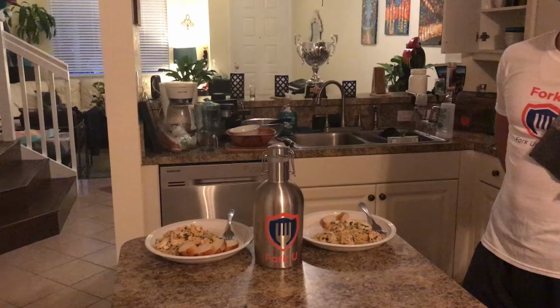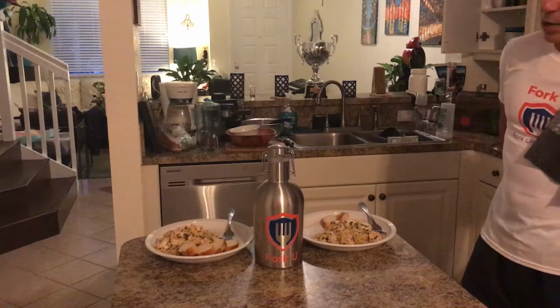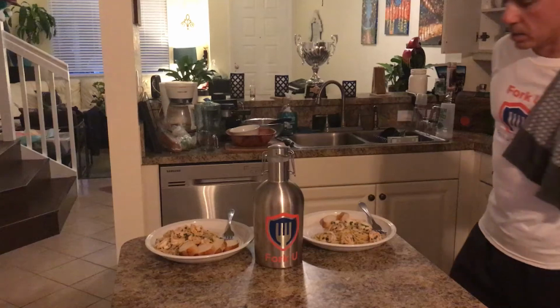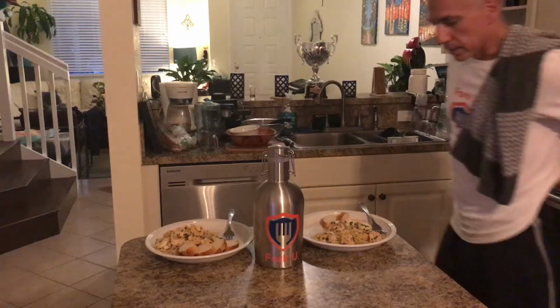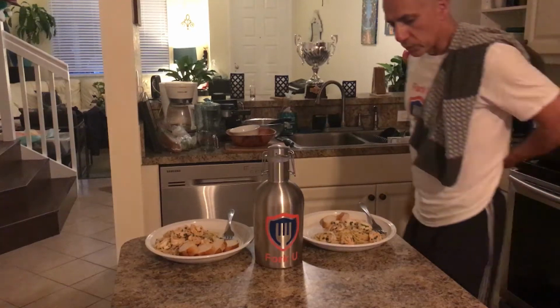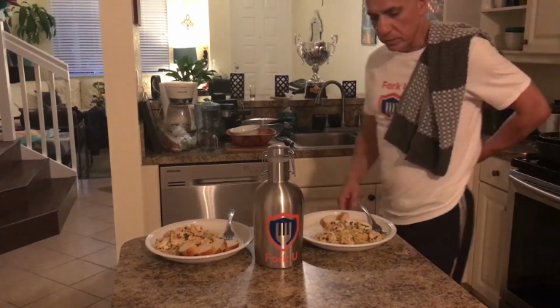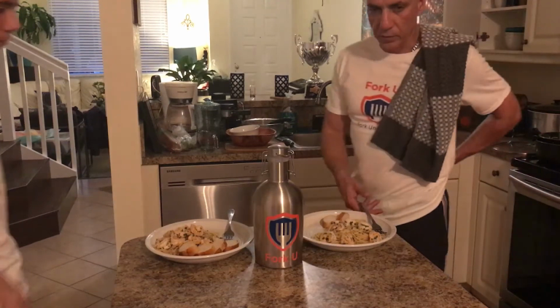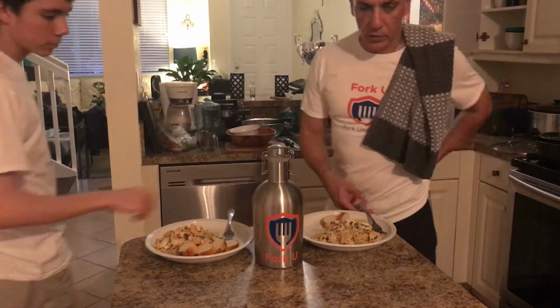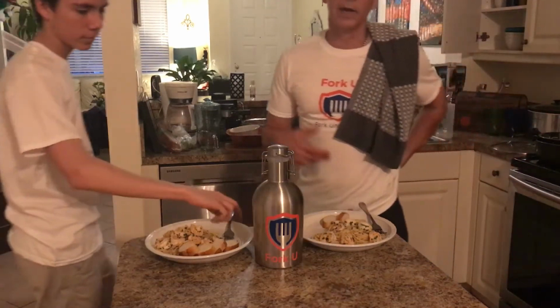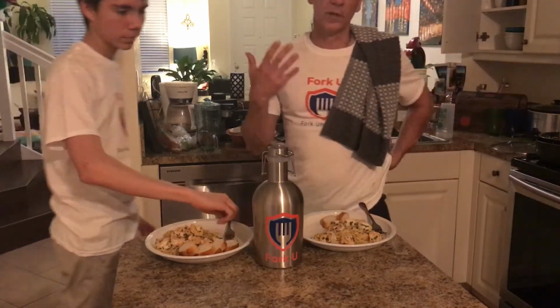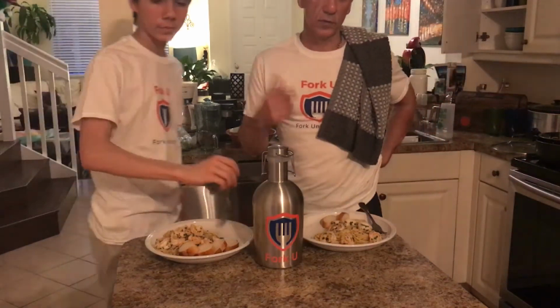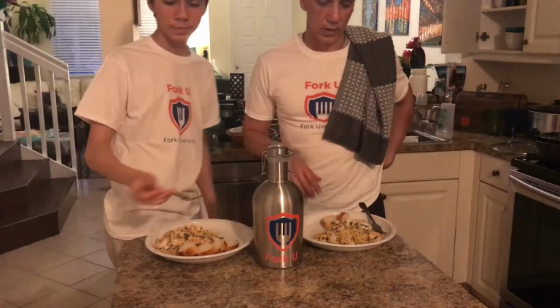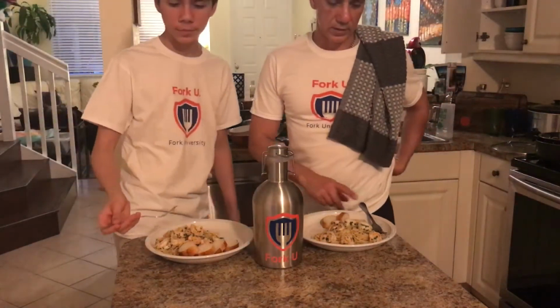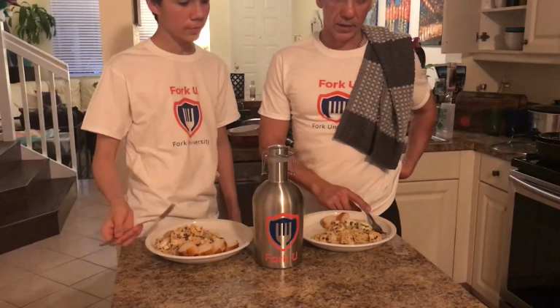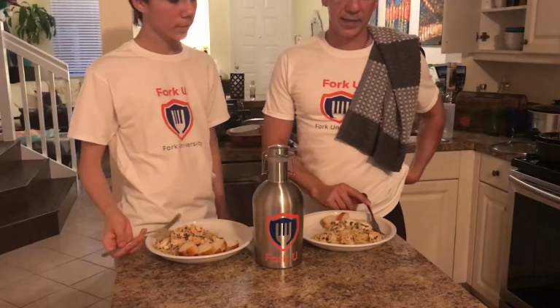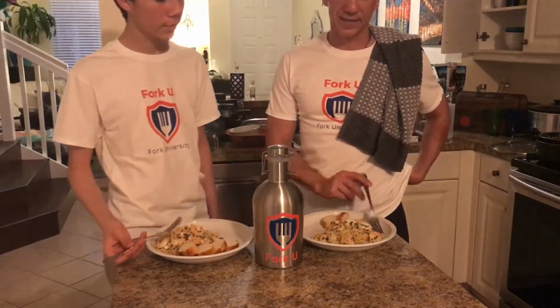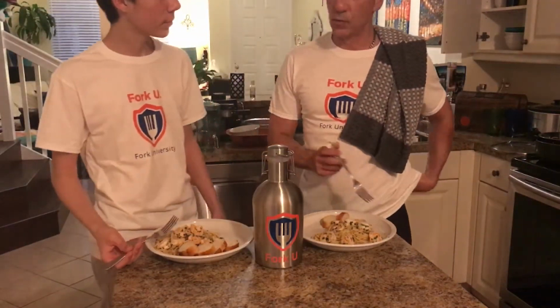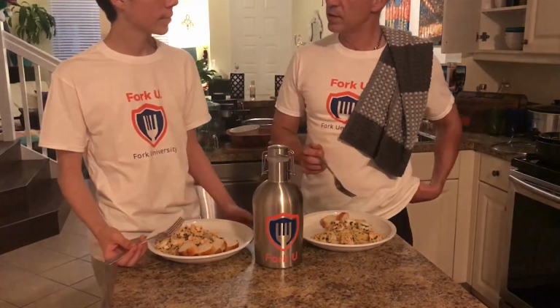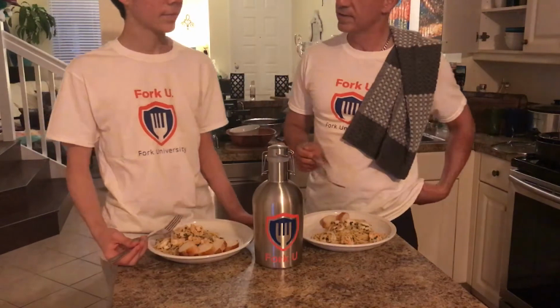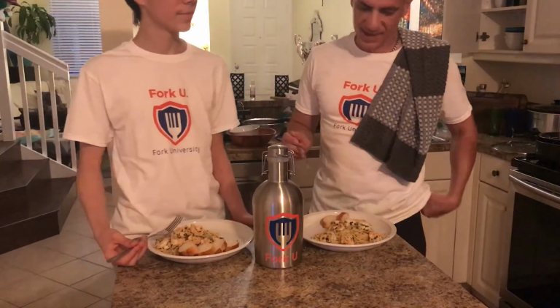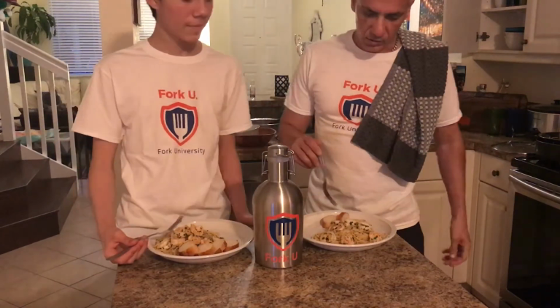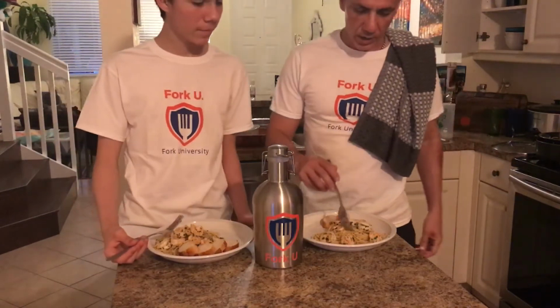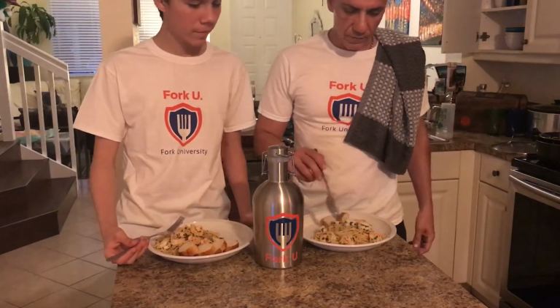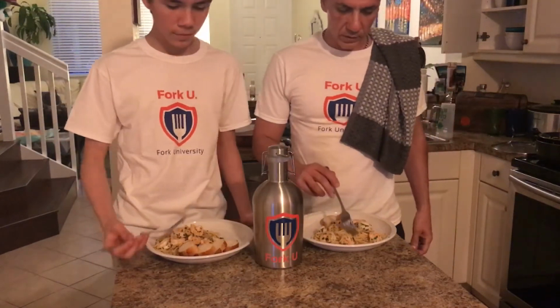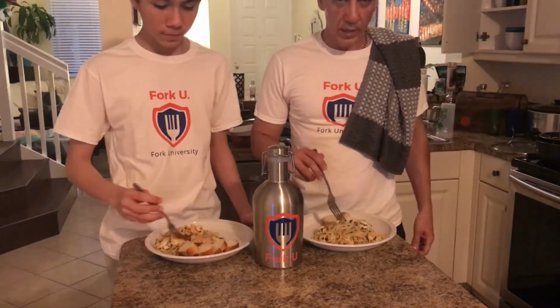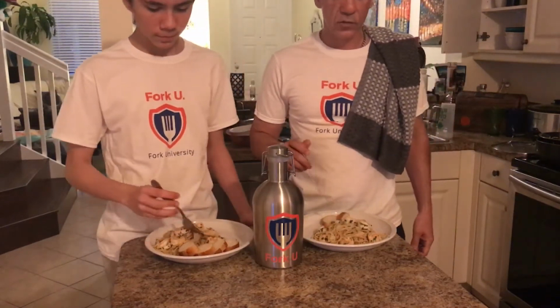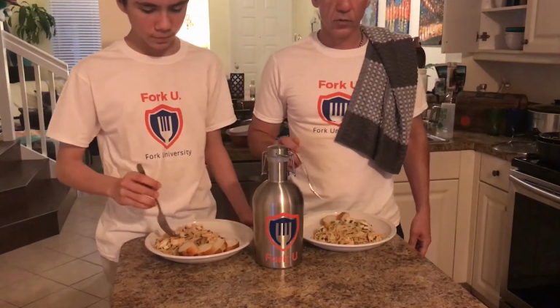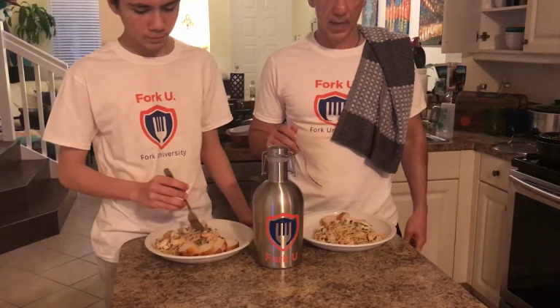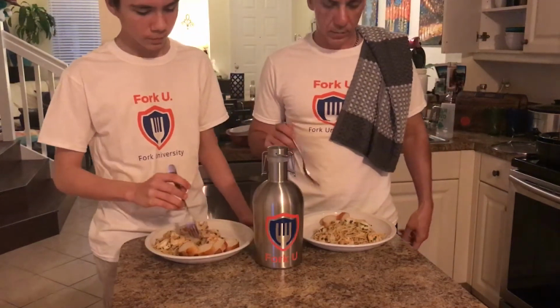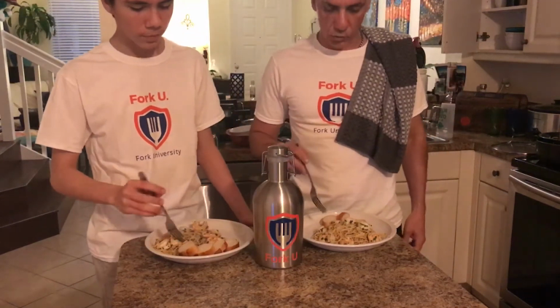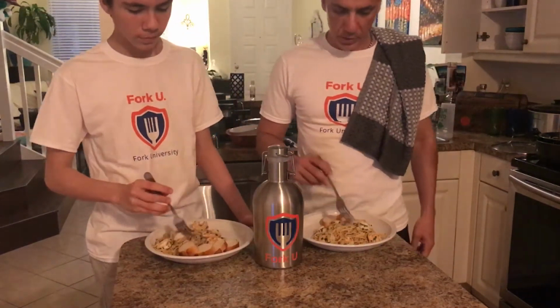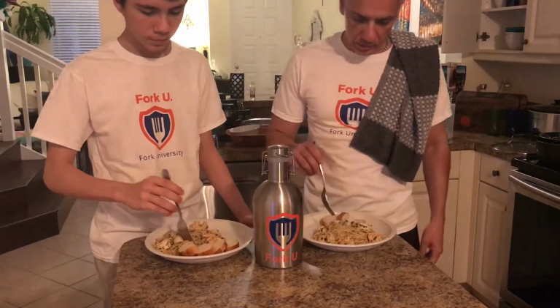Alright guys, we're here for the reveal — Gavin wanted to set the lighting, set the mood. So we have cilantro lime shrimp pasta.